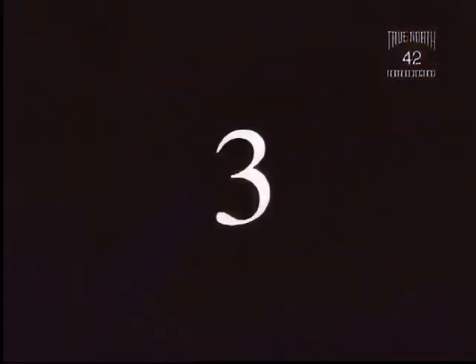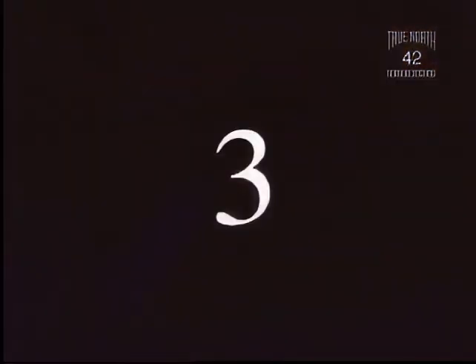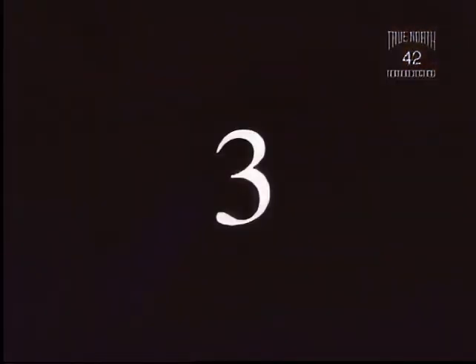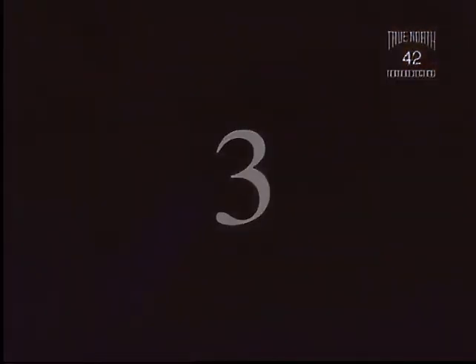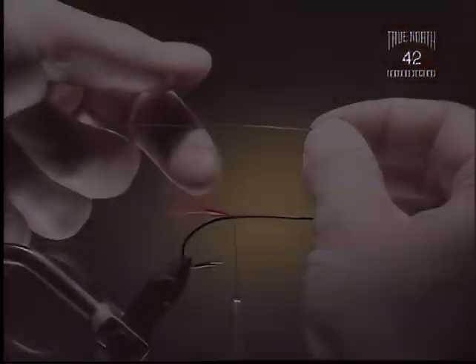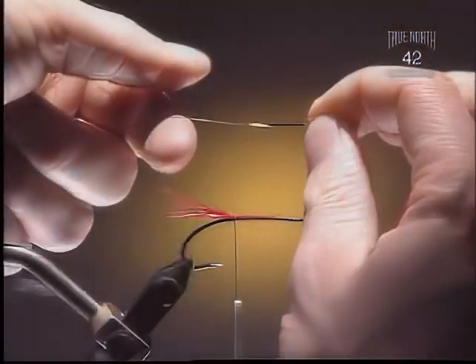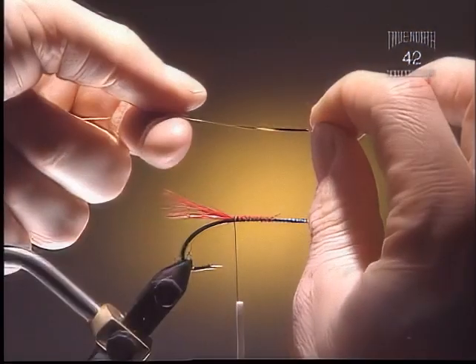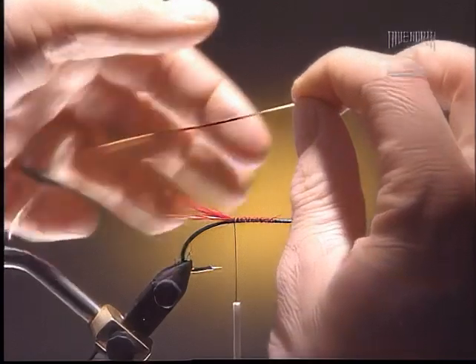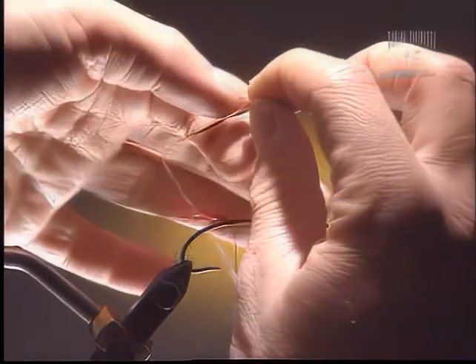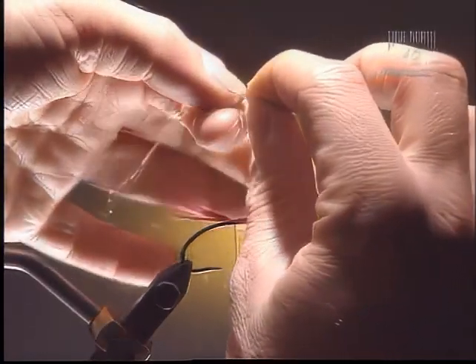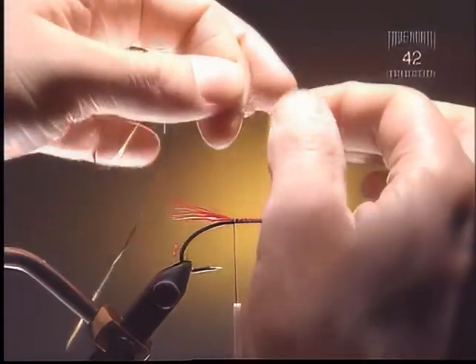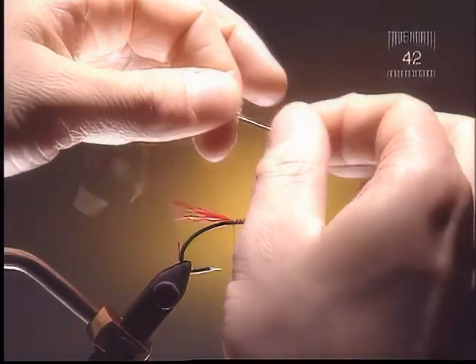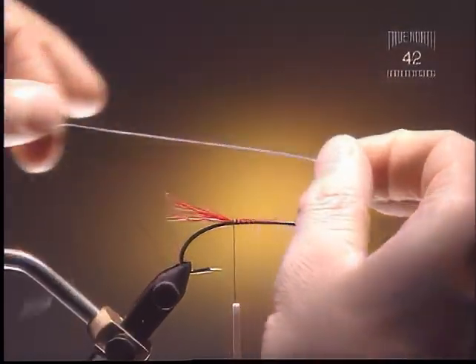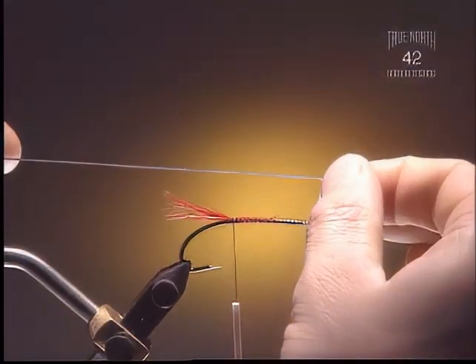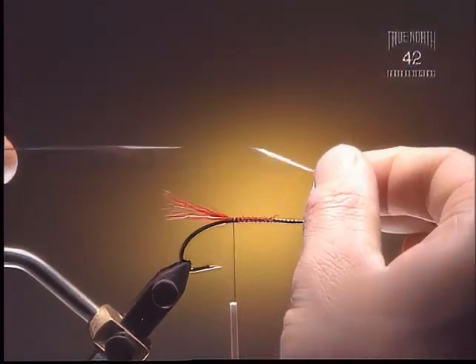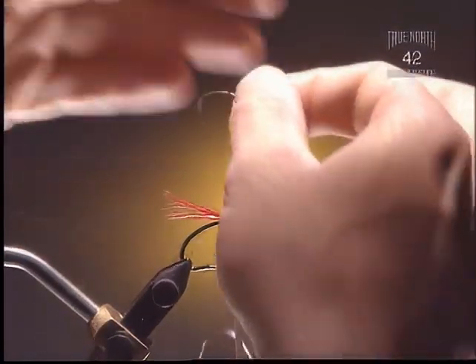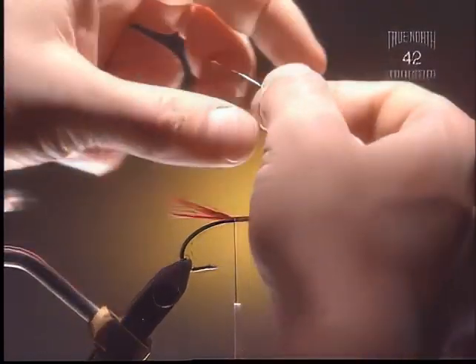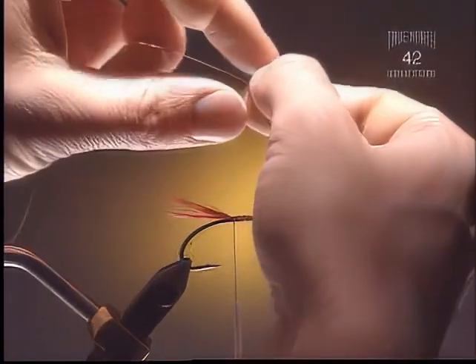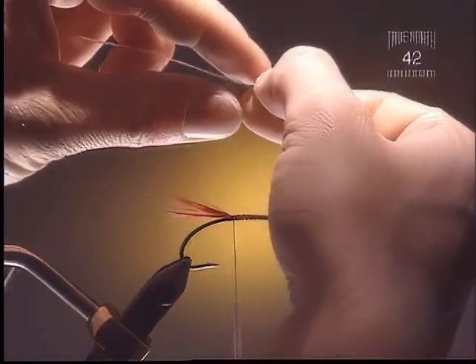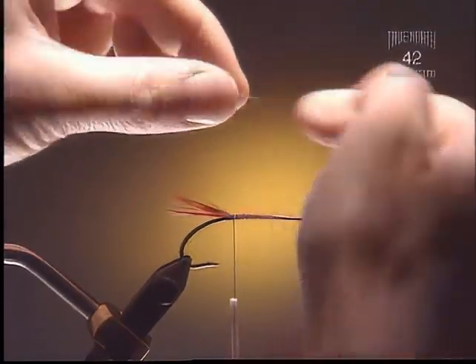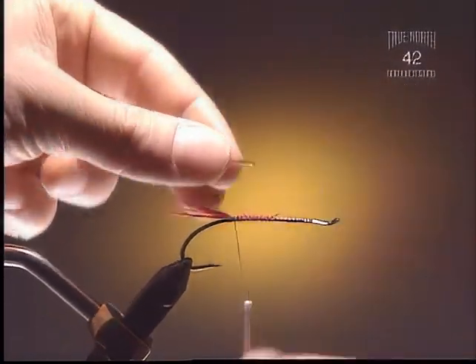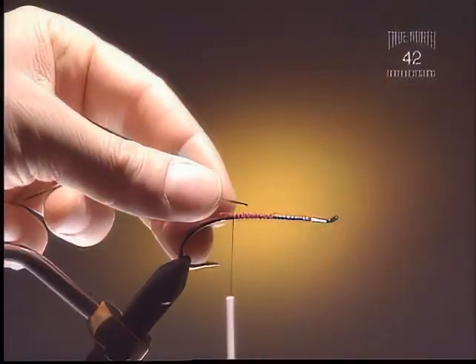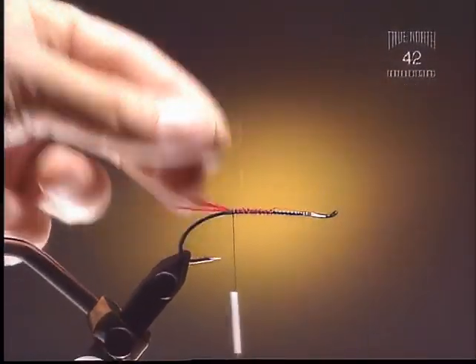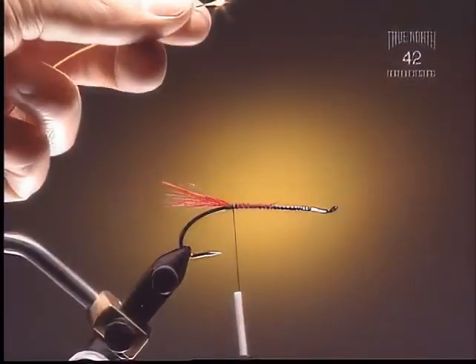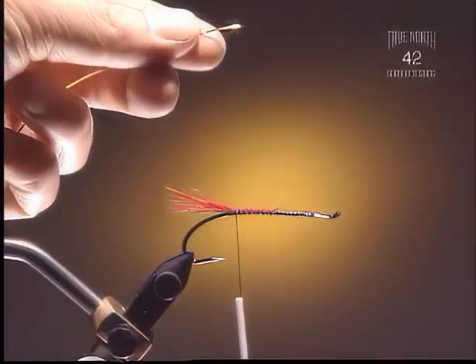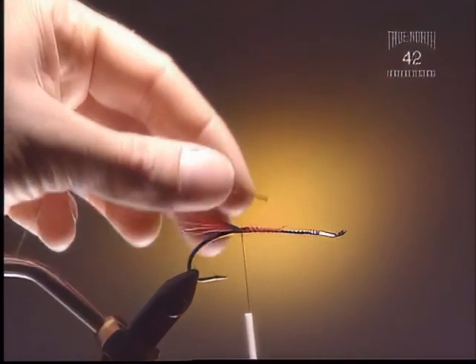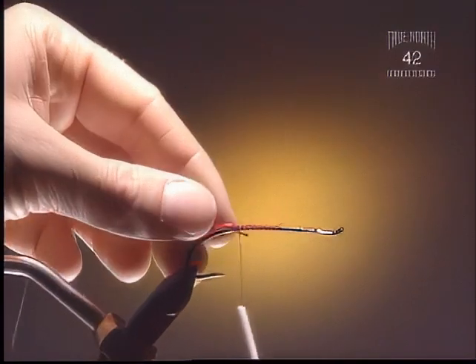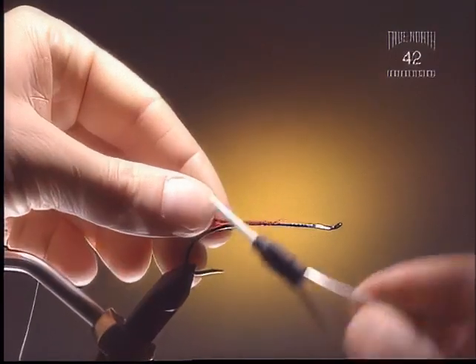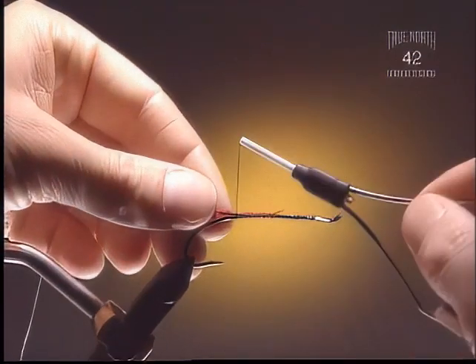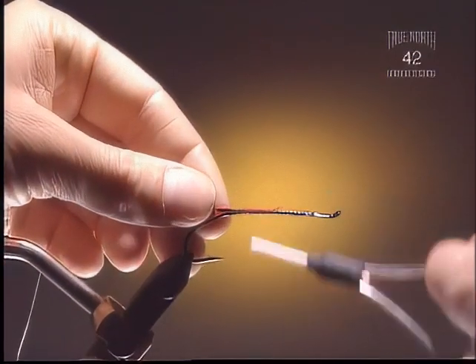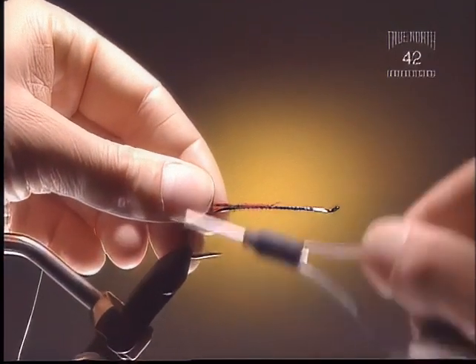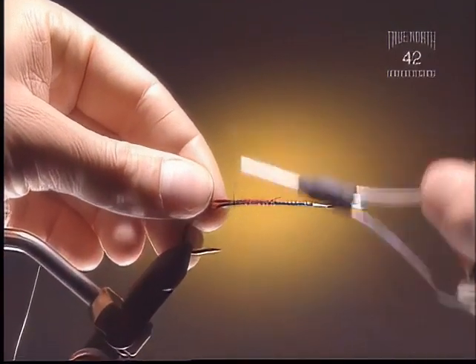Step 3. Next we're going to put in some flat tinsel. We're going to tie in the gold side first, so that way the silver is exposed.